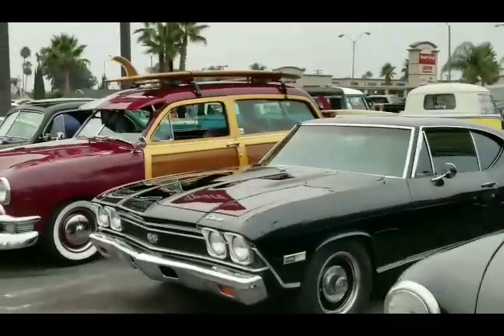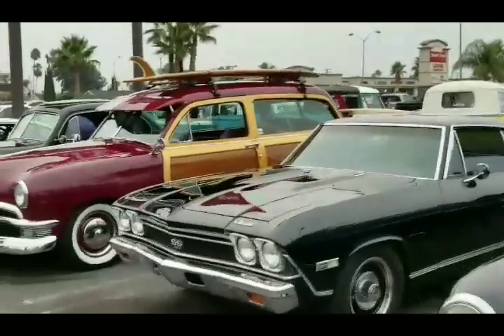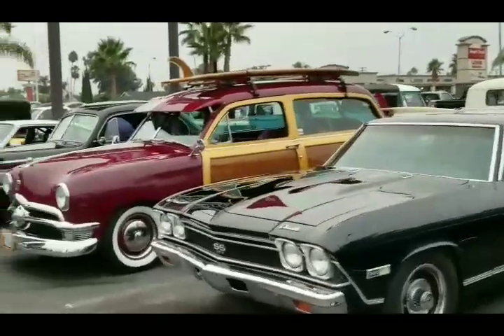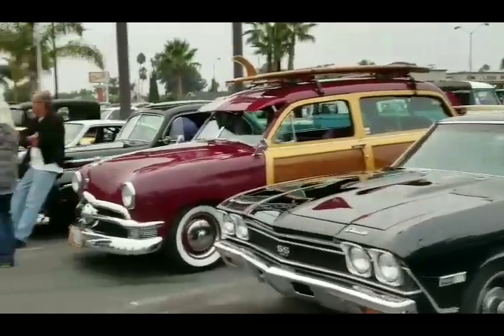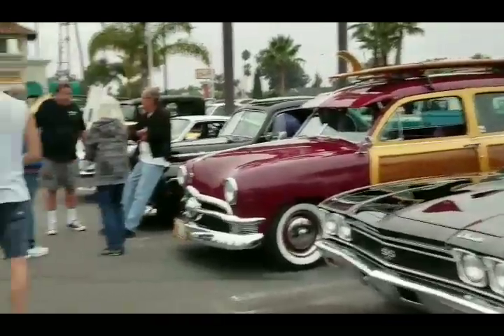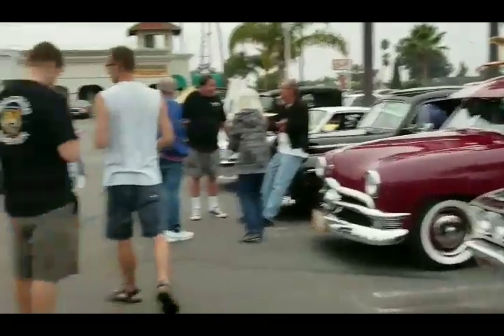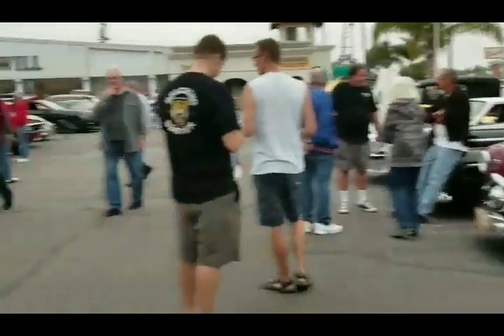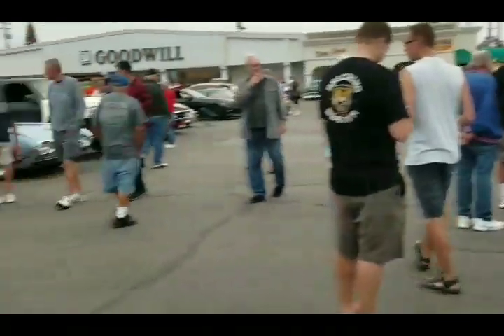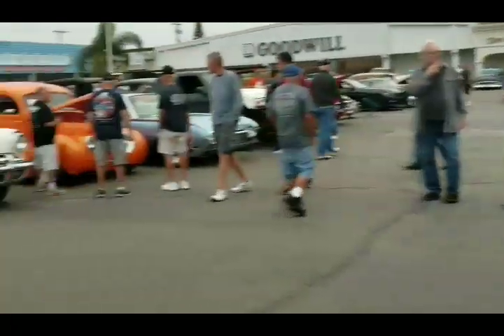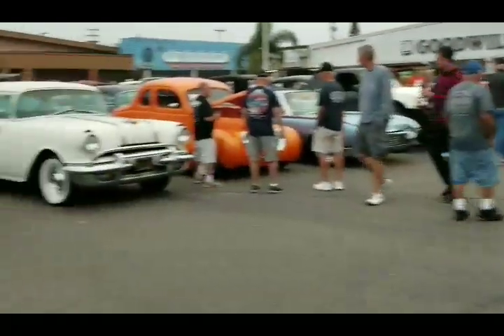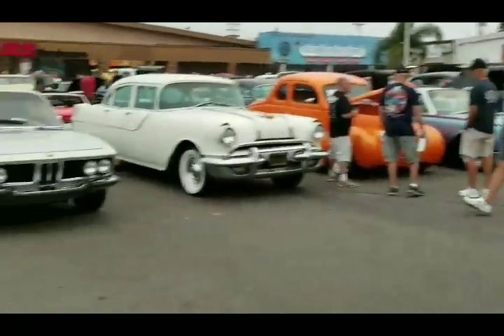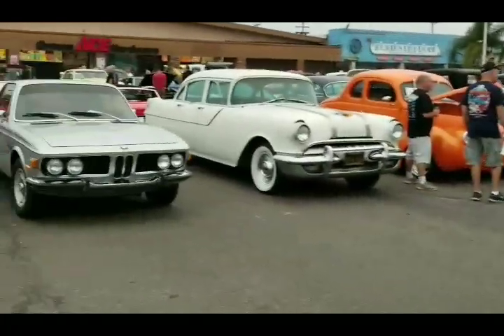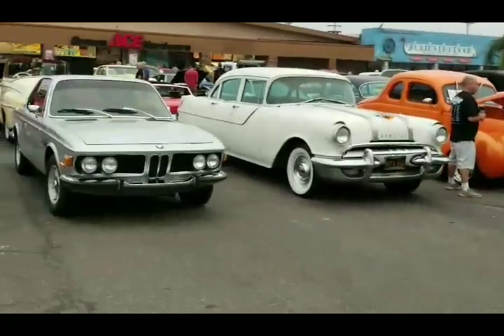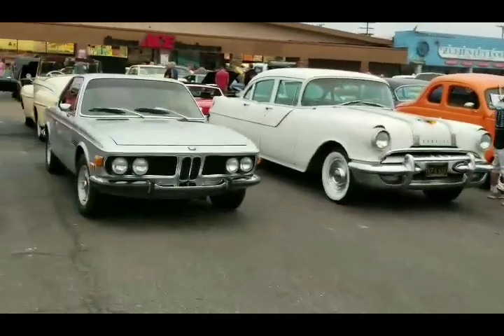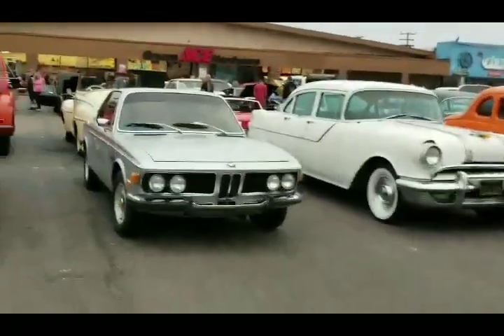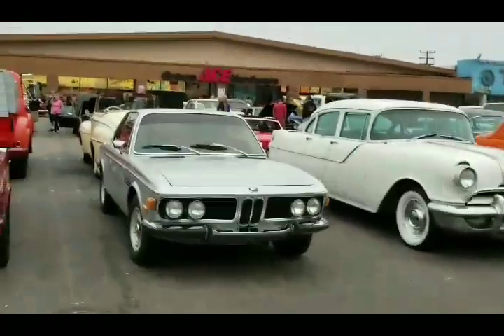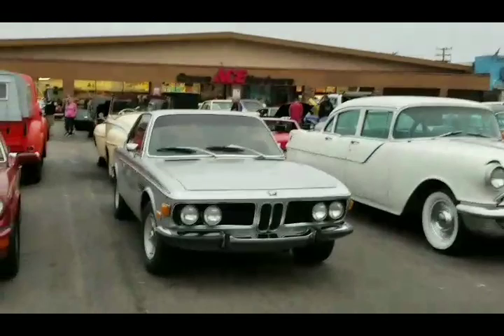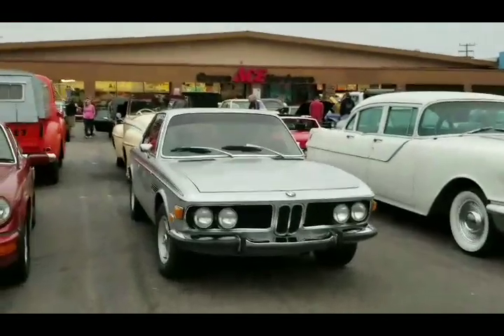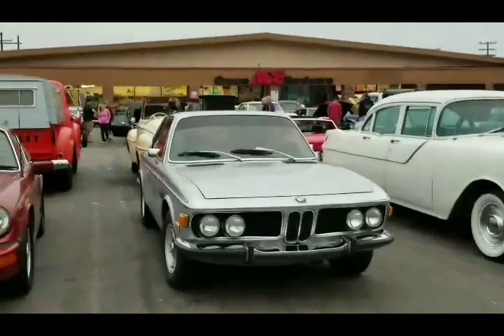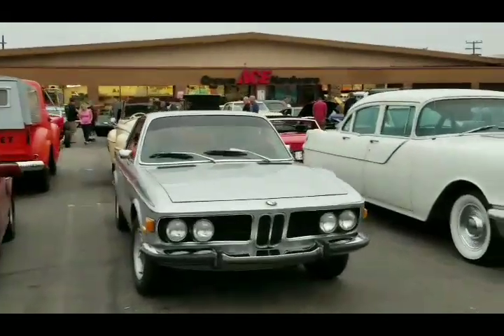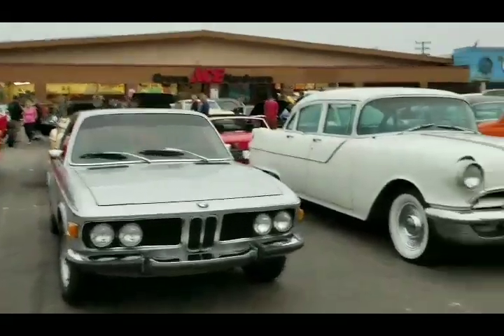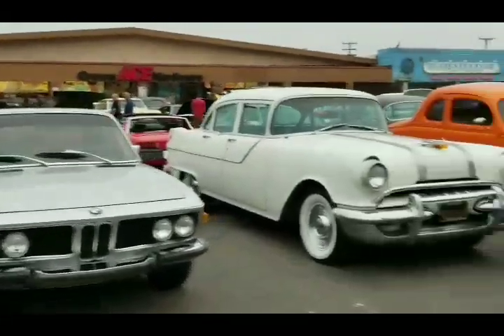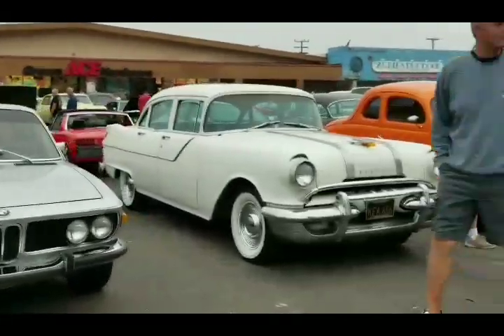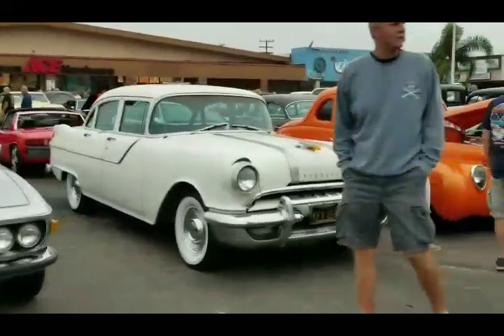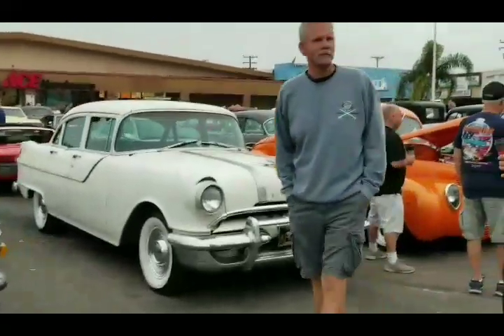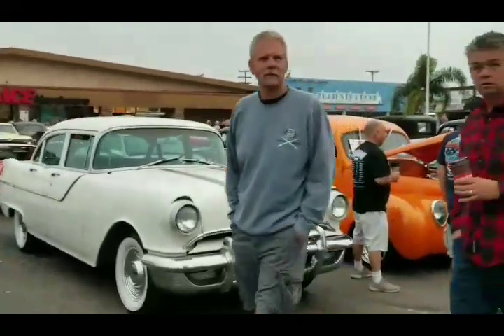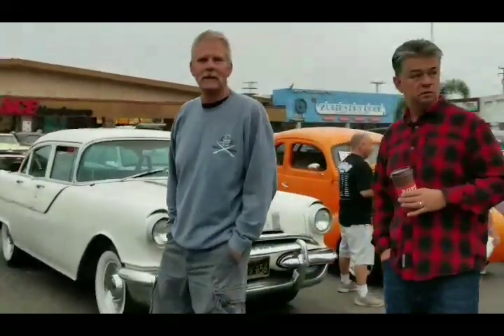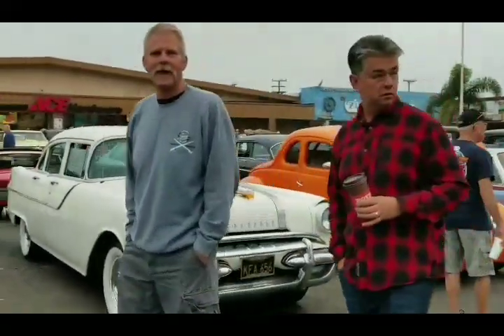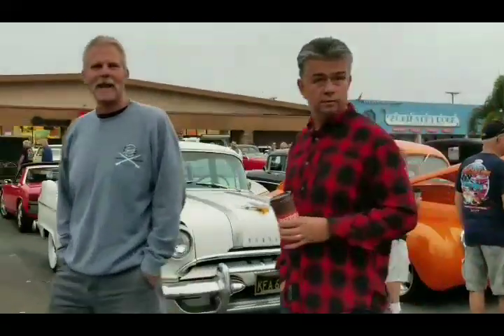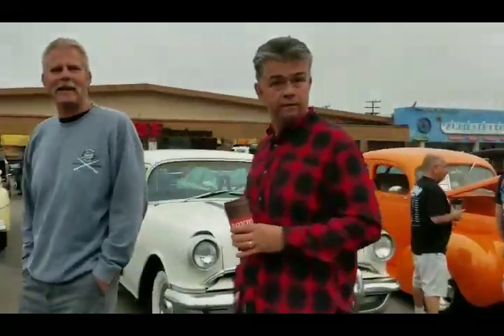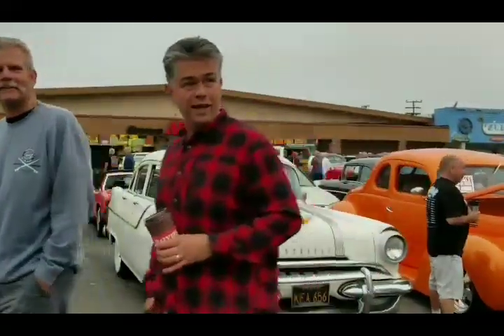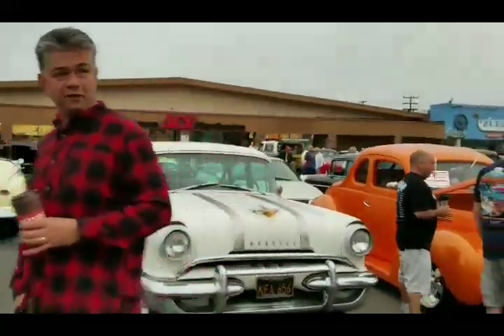We got some people, some cars. BMW 3.0. I don't know these guys - hey there.